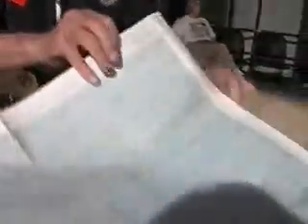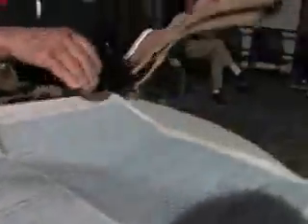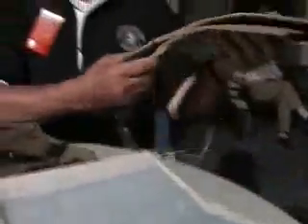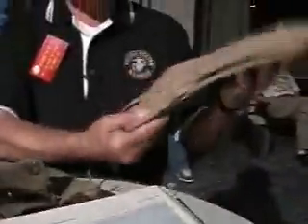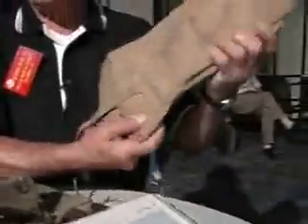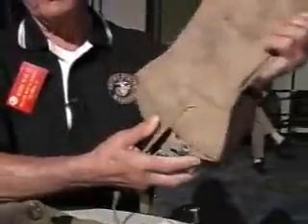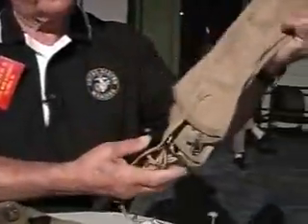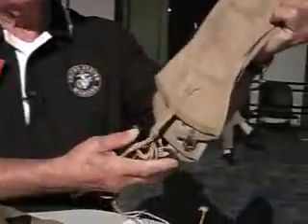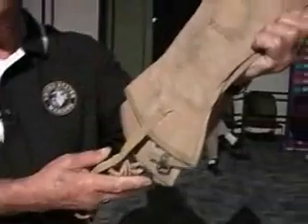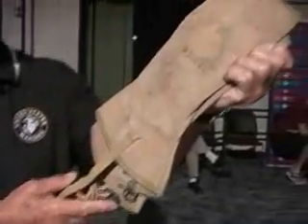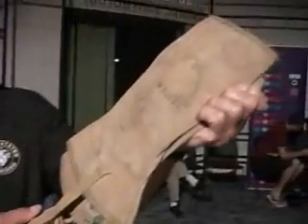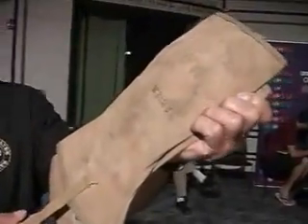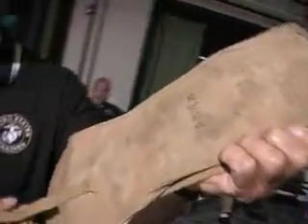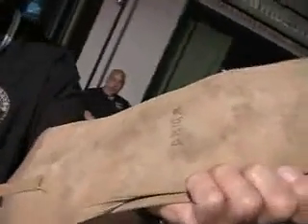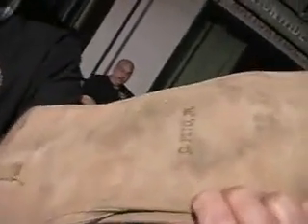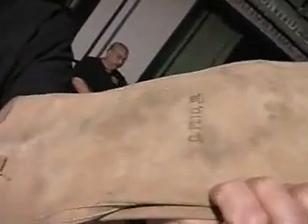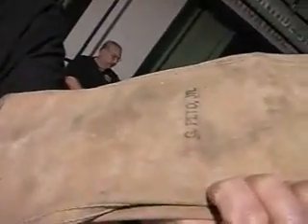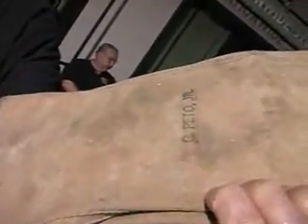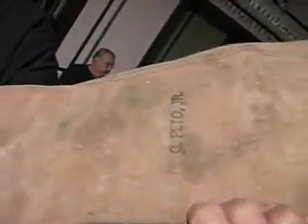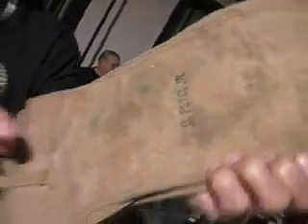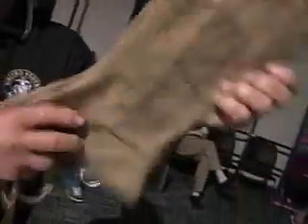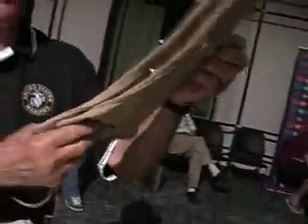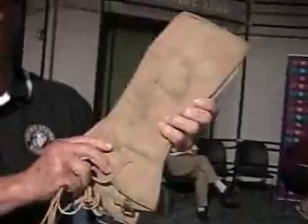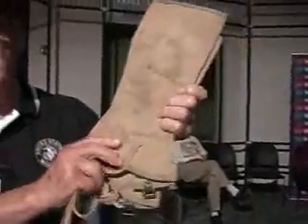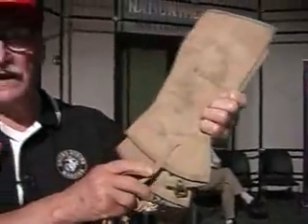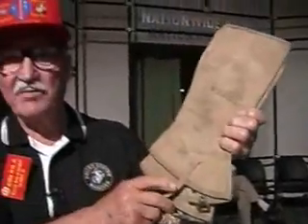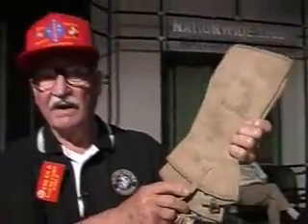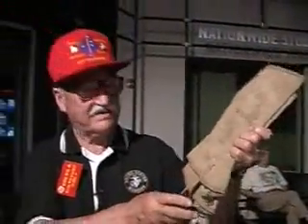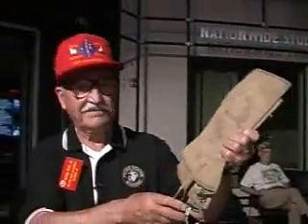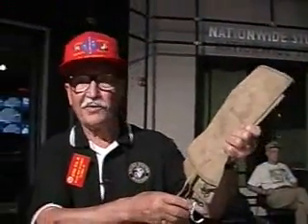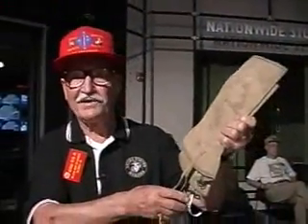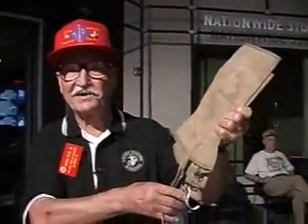These are the leggings that Marines wore when they made their landings. During the Korean War they got the nickname 'yellow legs' for wearing these things.